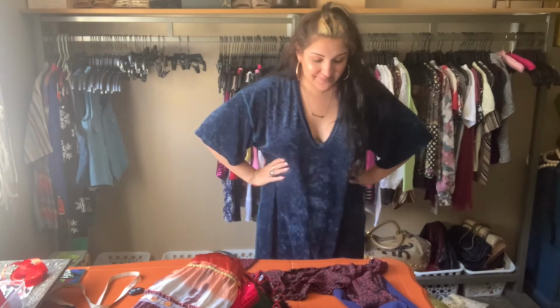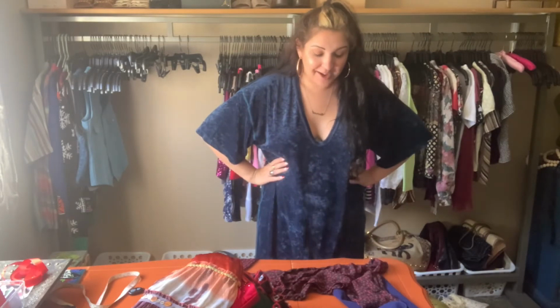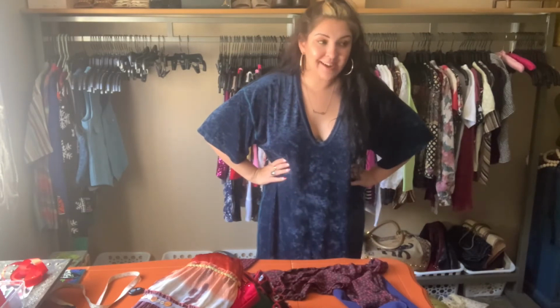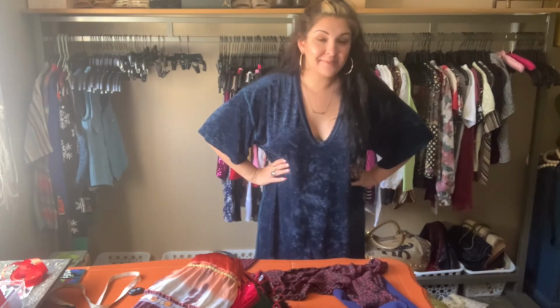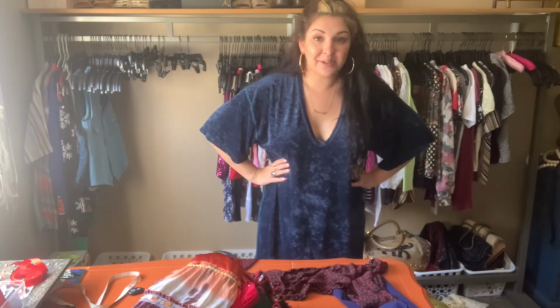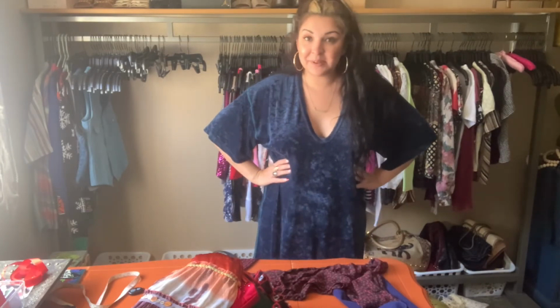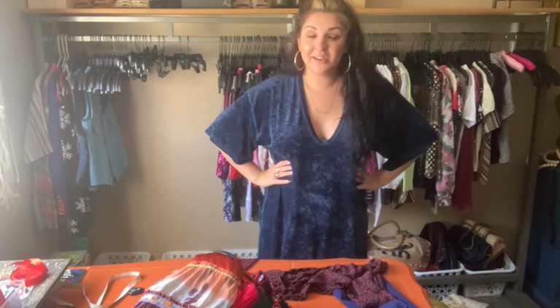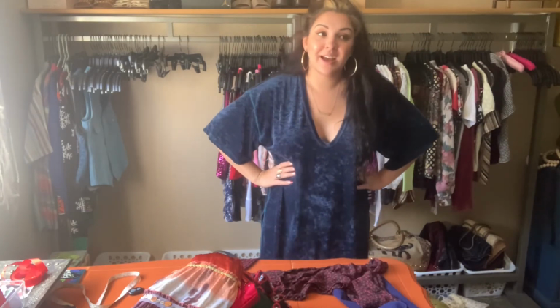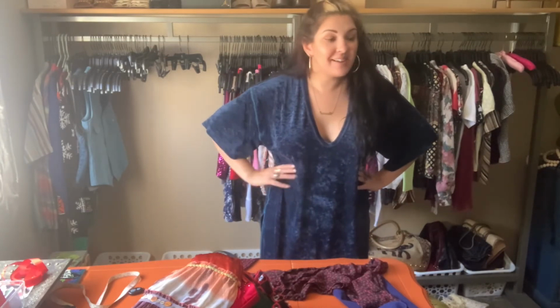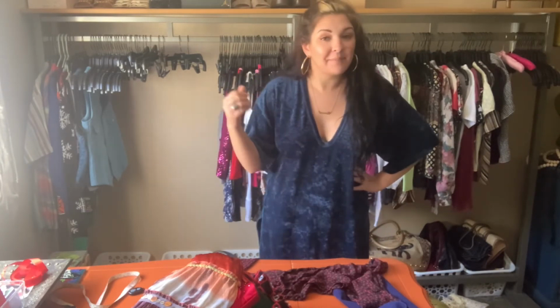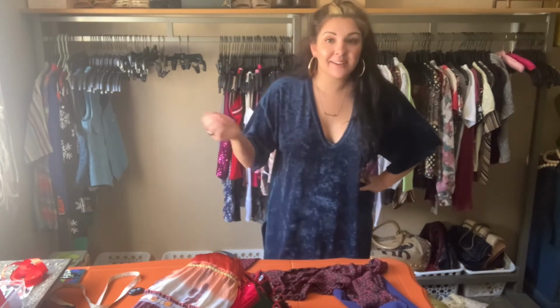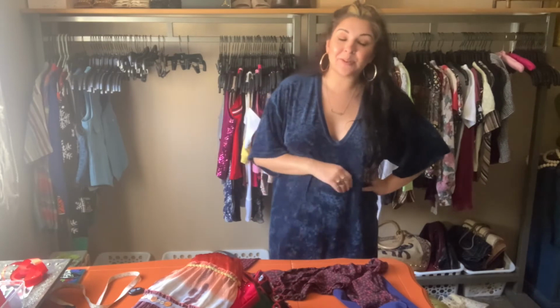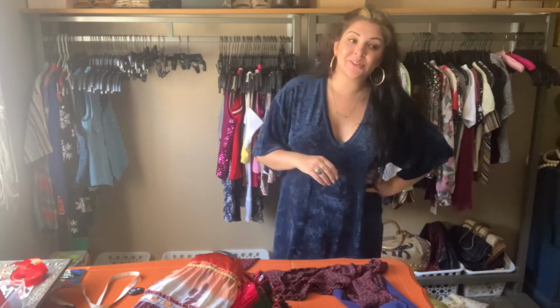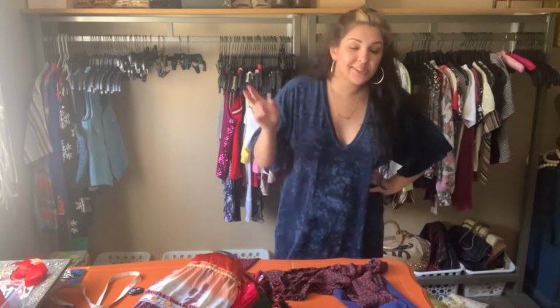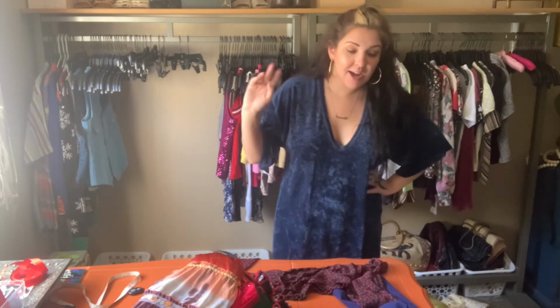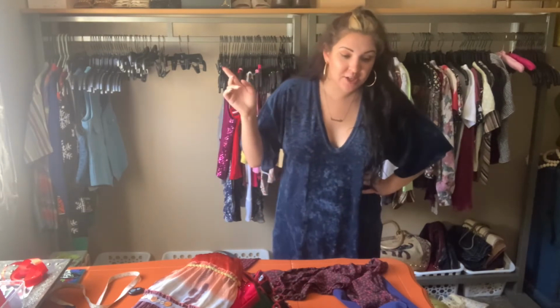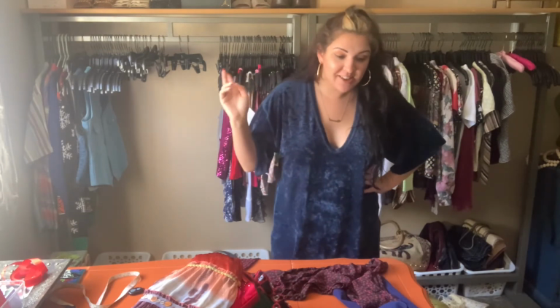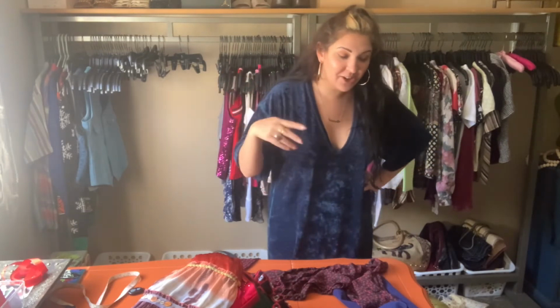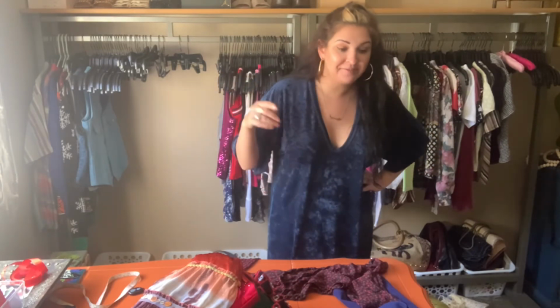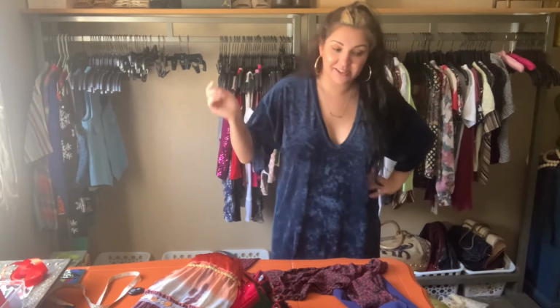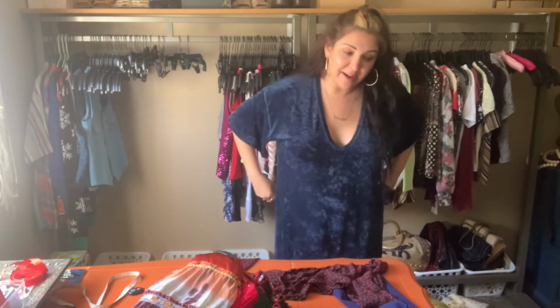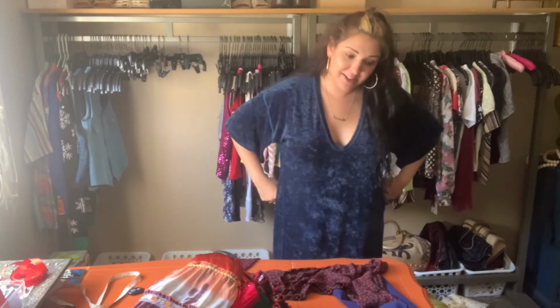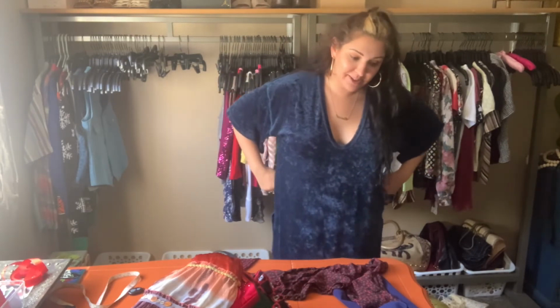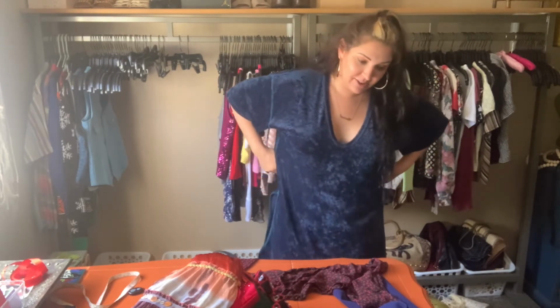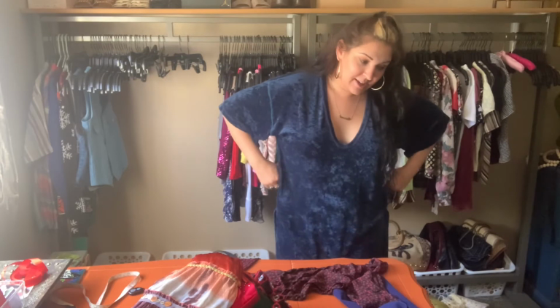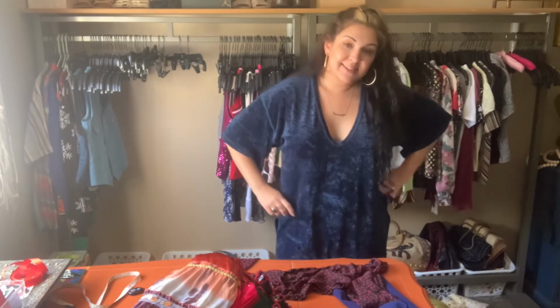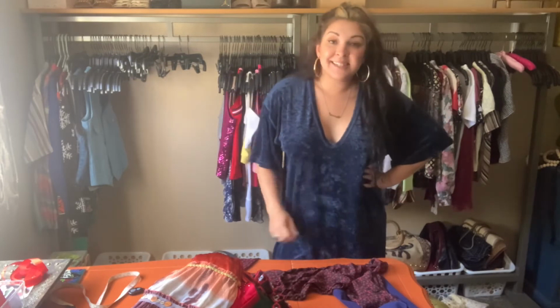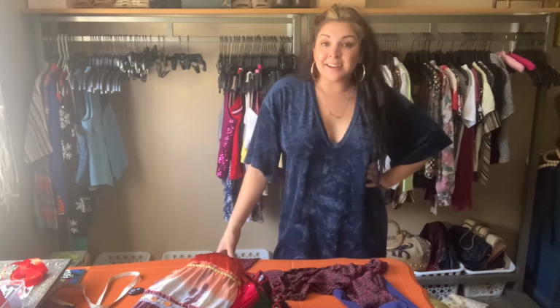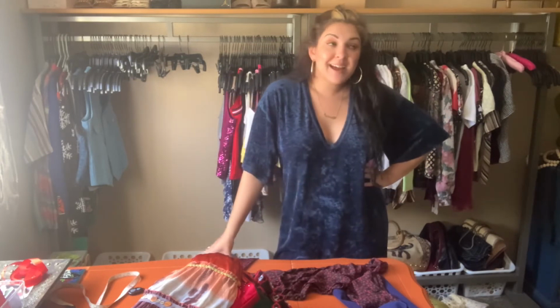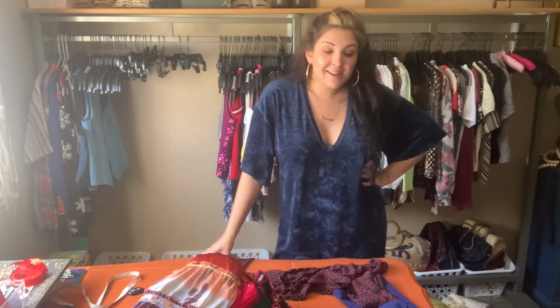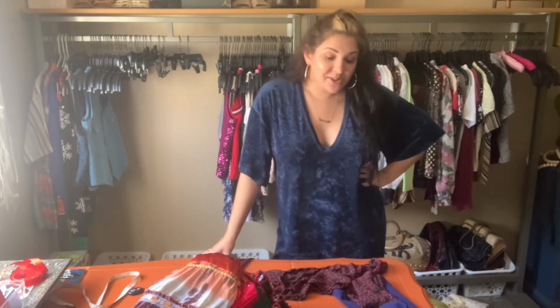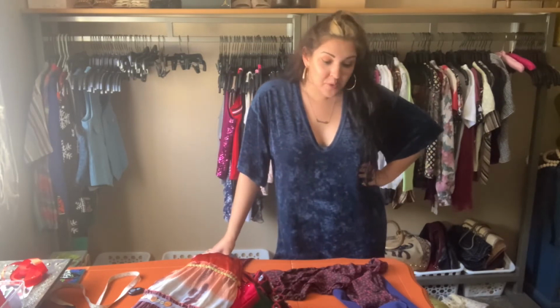I also have to do my bookkeeping — I do everything by hand, I'm old school. So I ship and then I go and write it into my bookkeeping, so when tax season comes around, your girl is ready.